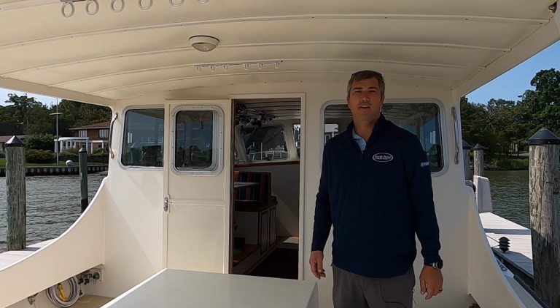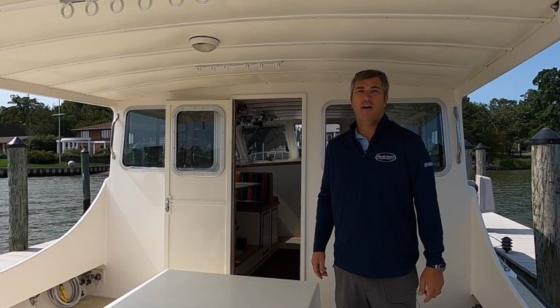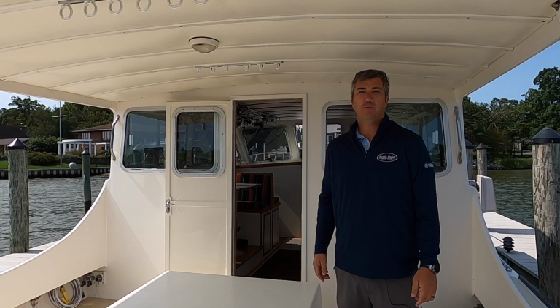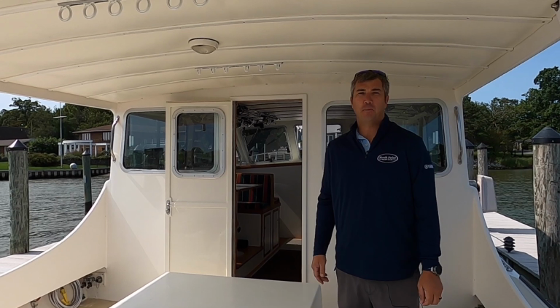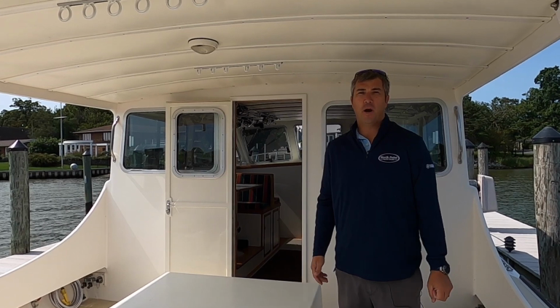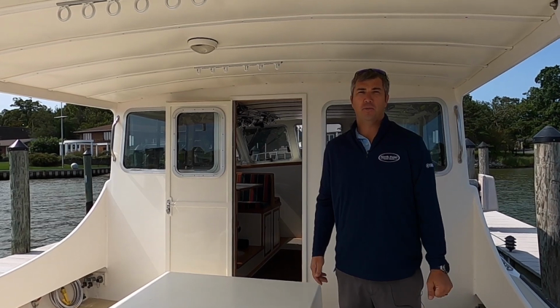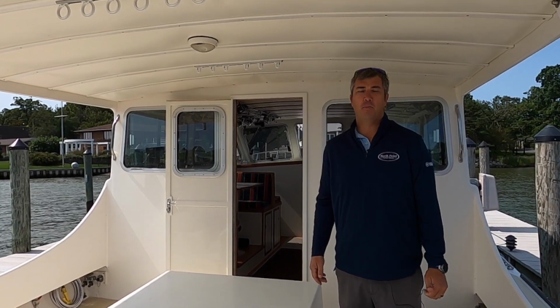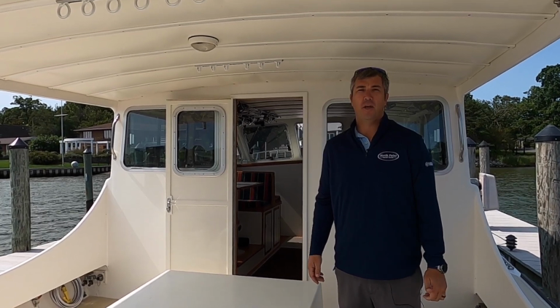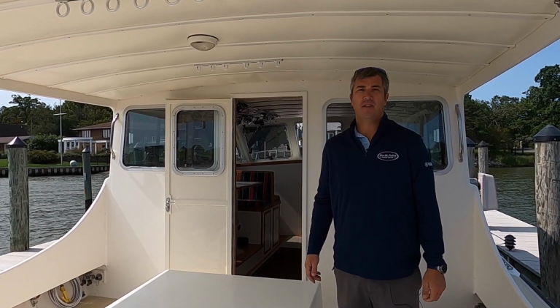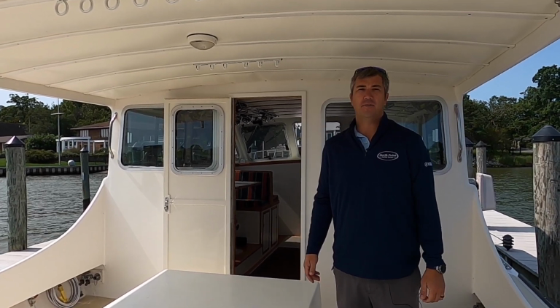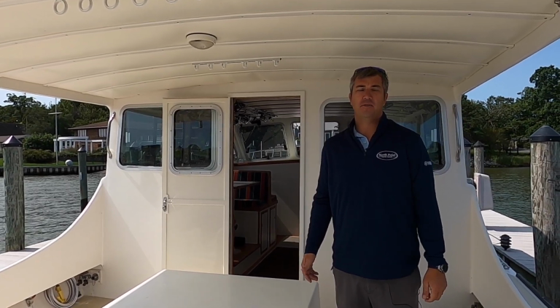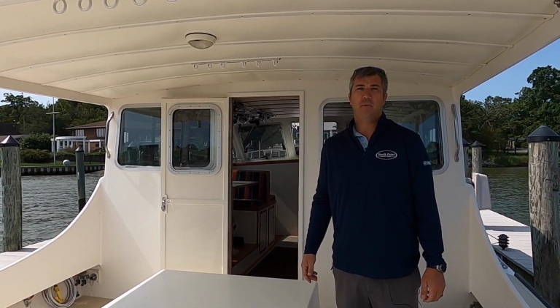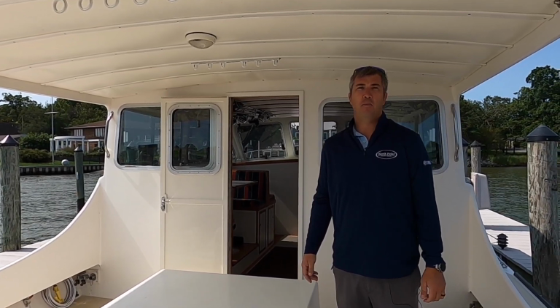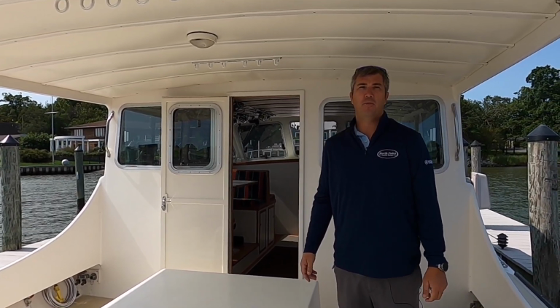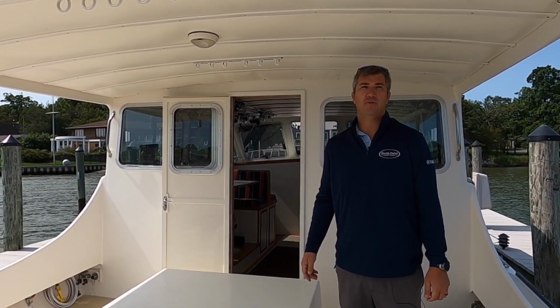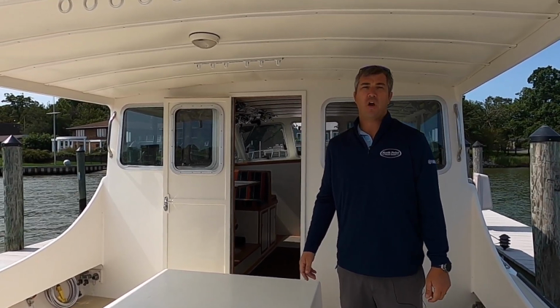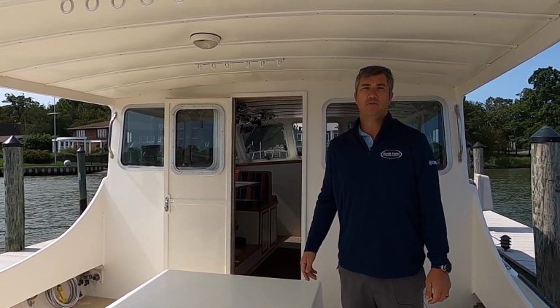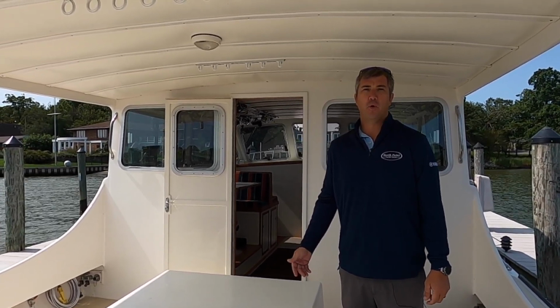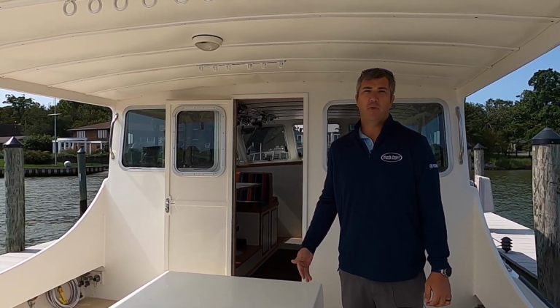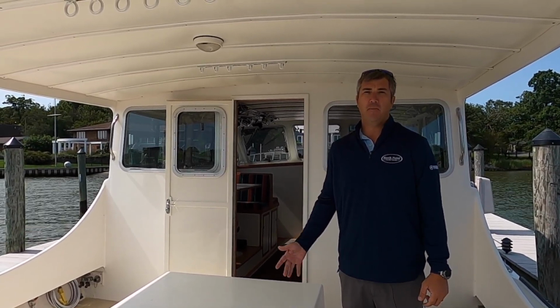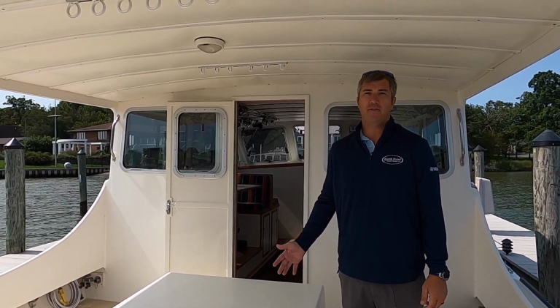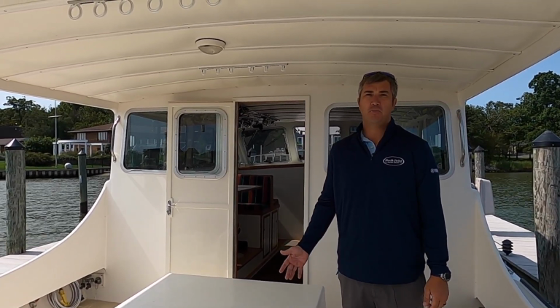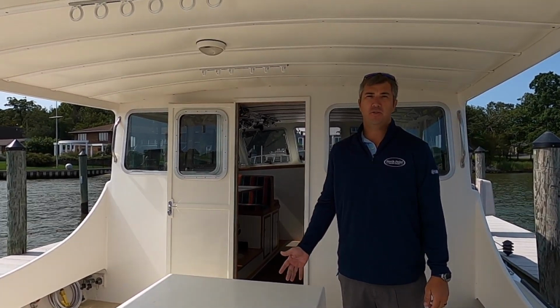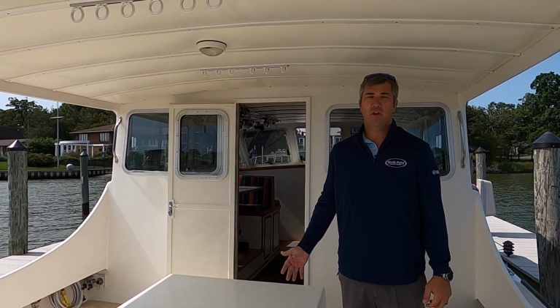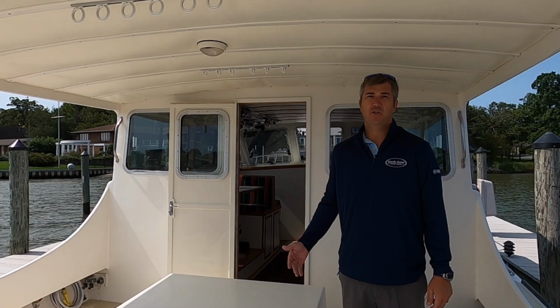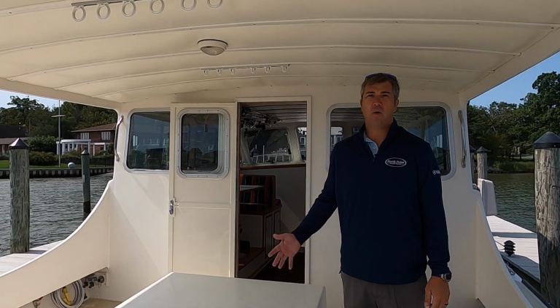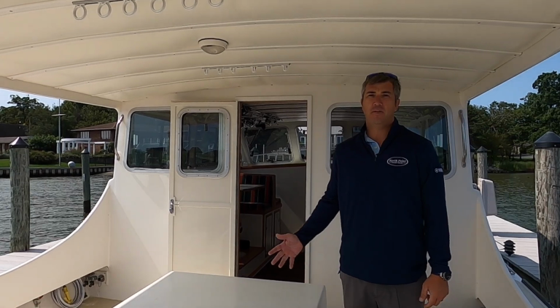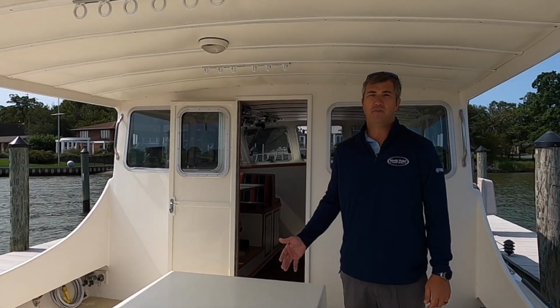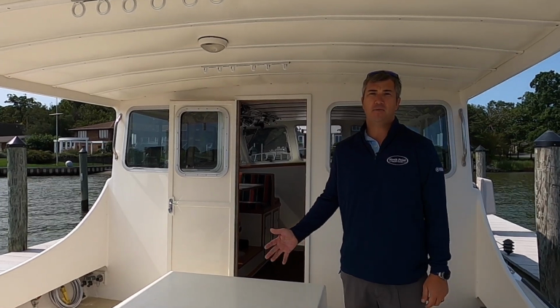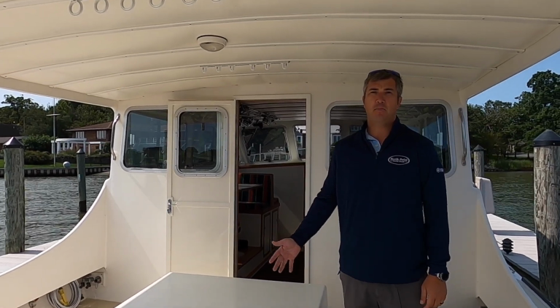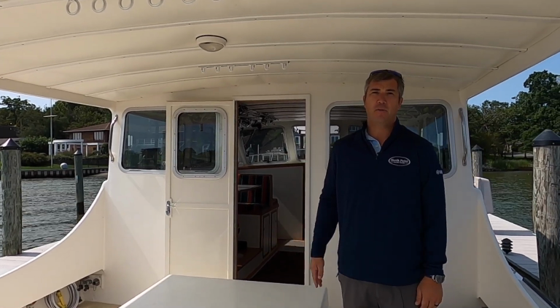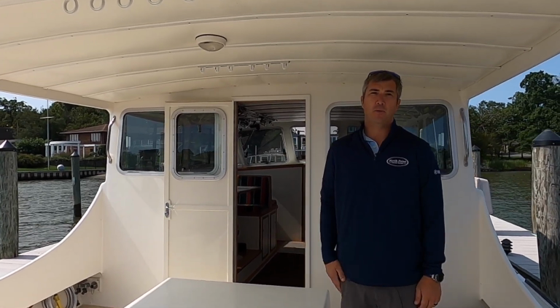Hi, I'm Jack McGuire with North Point Yacht Sales. Step on board this Robins 40 built by Matthews Brothers and check out why this is a Chesapeake perfect boat.